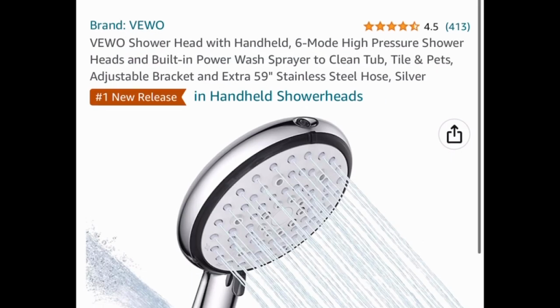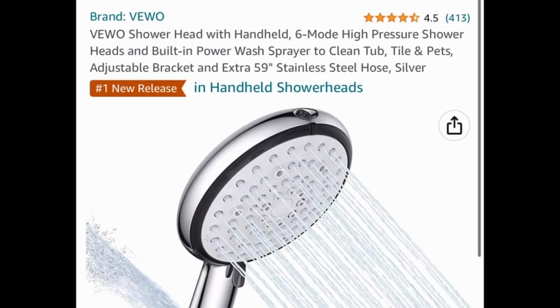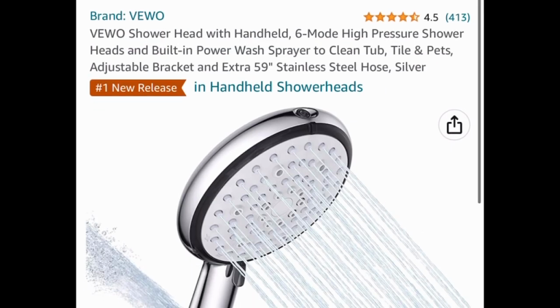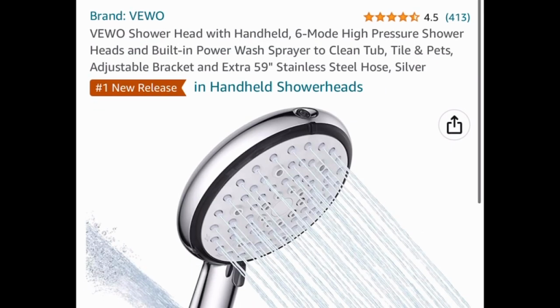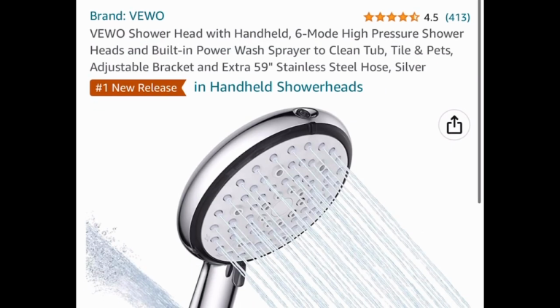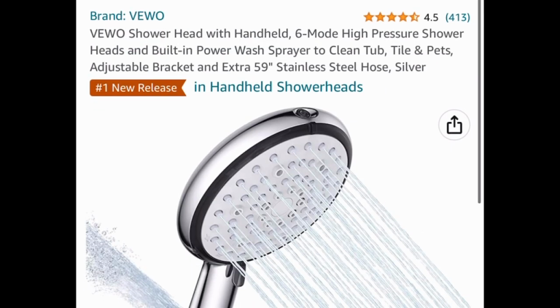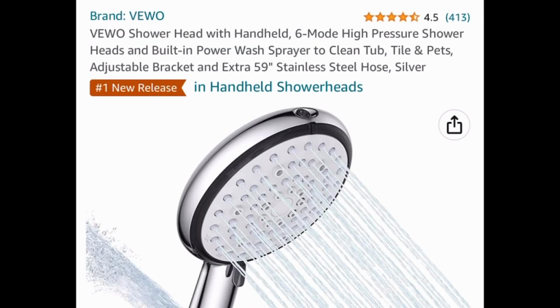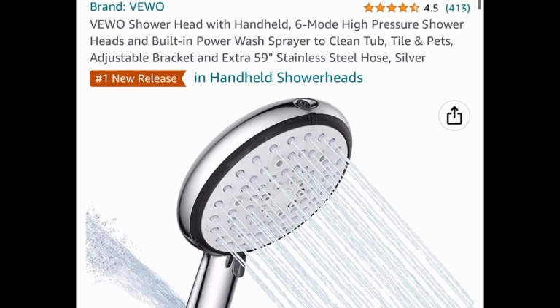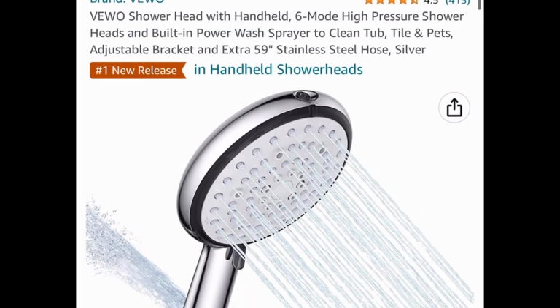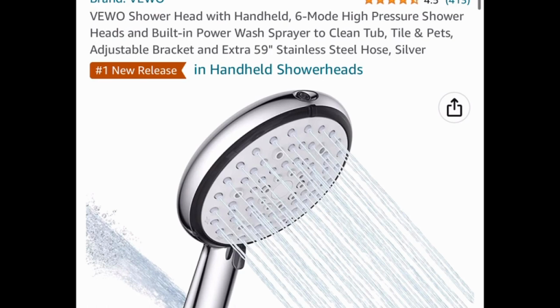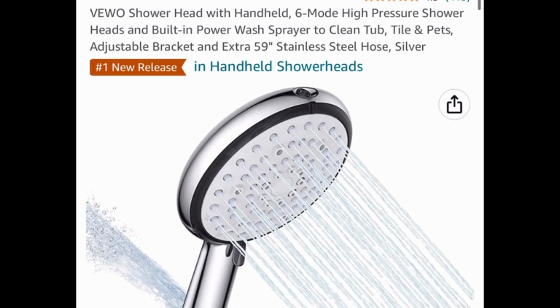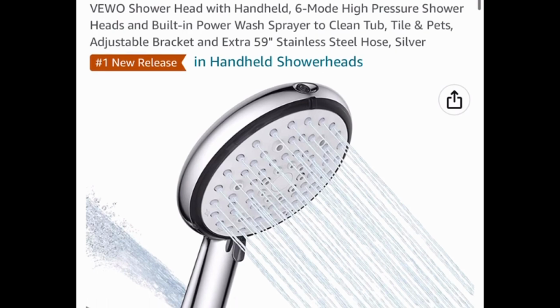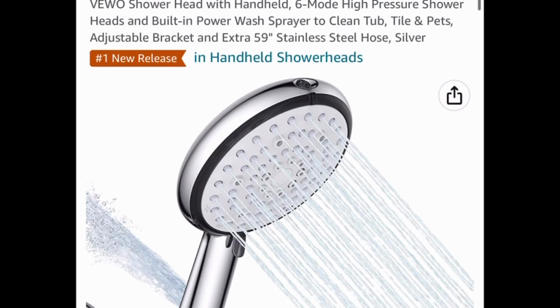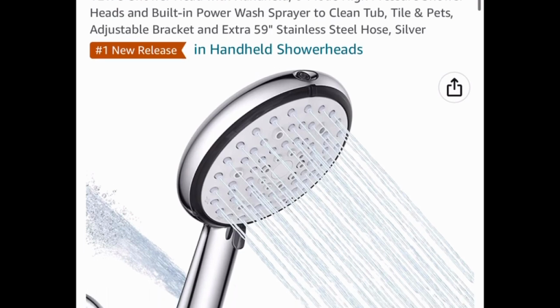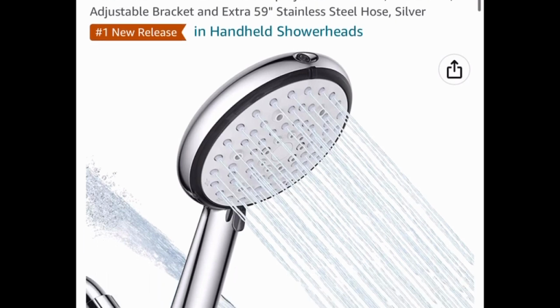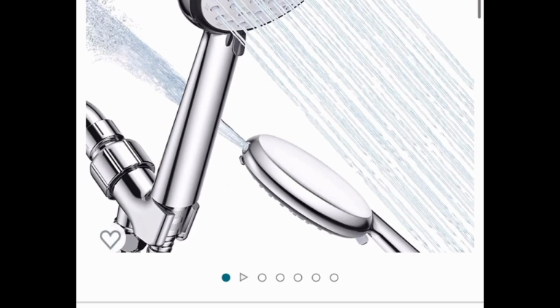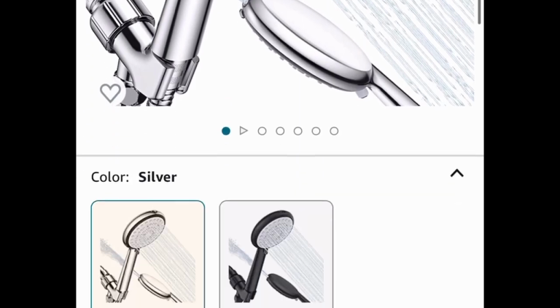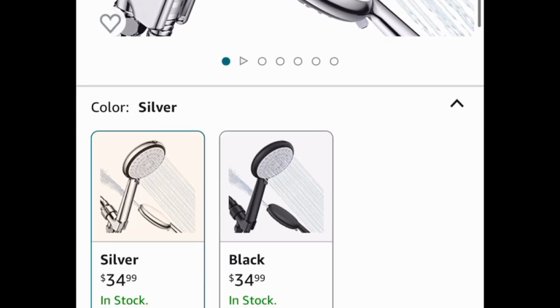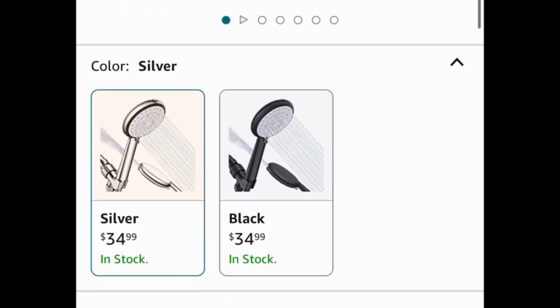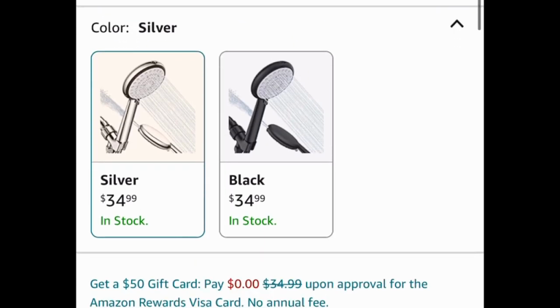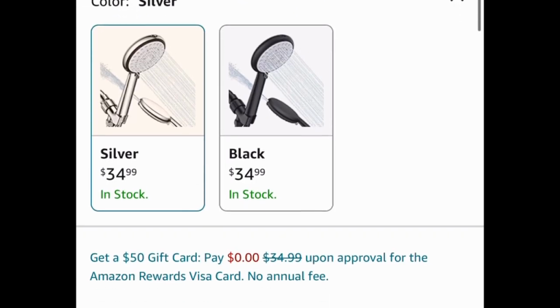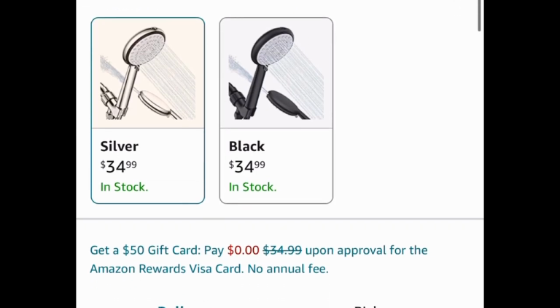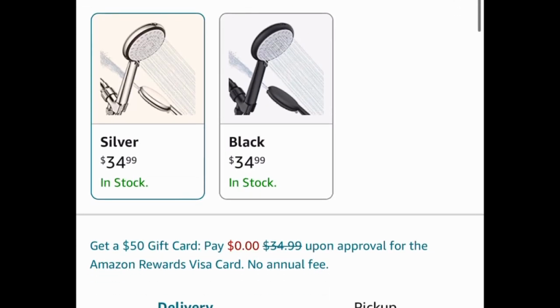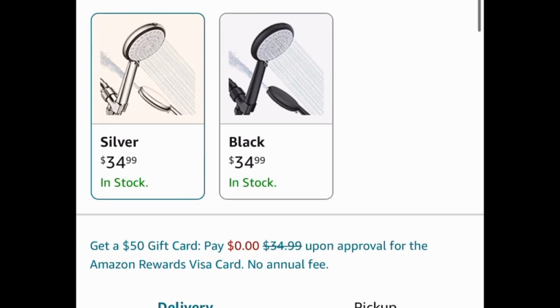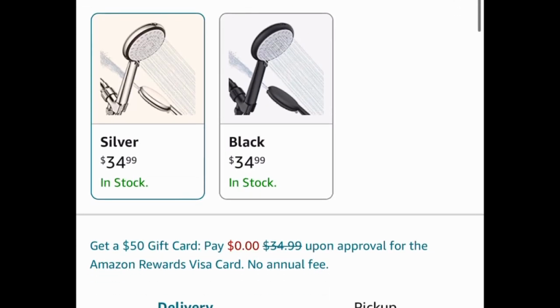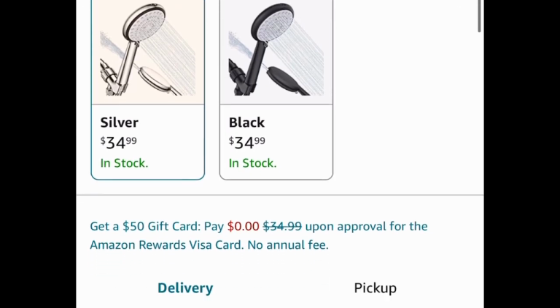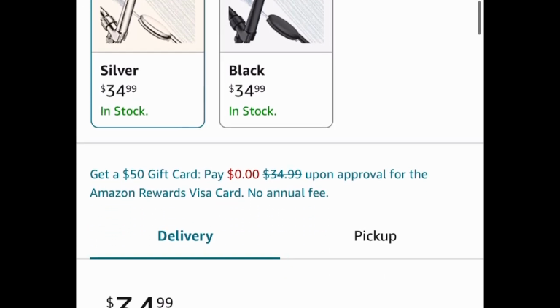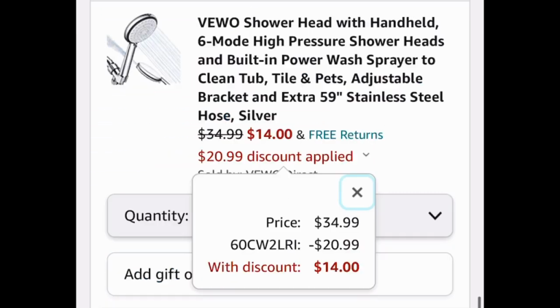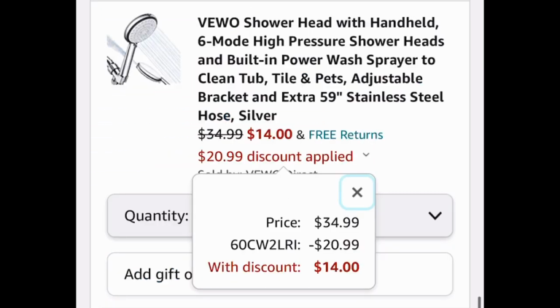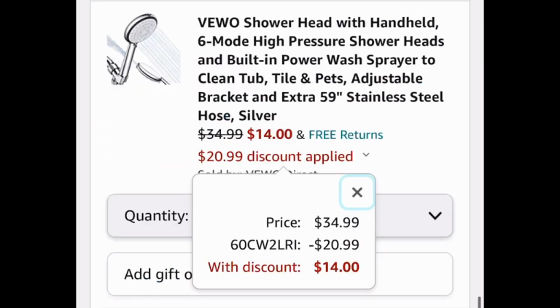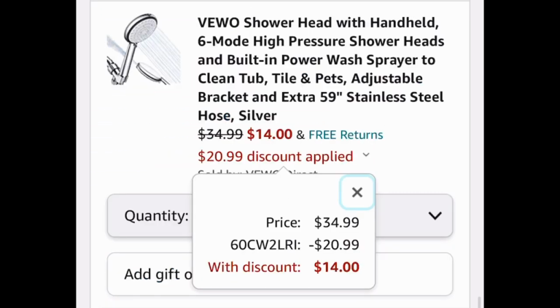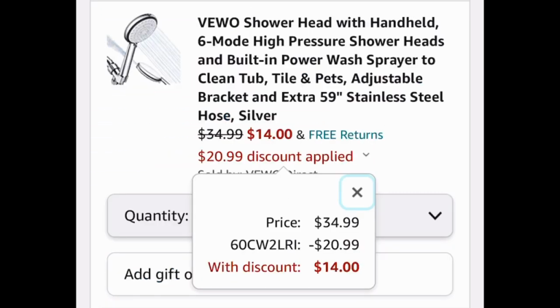Here we have a handheld shower head with six modes — it's a high-pressure shower head. The code works on both of them. It's $34.99 and you can get it for only $14.